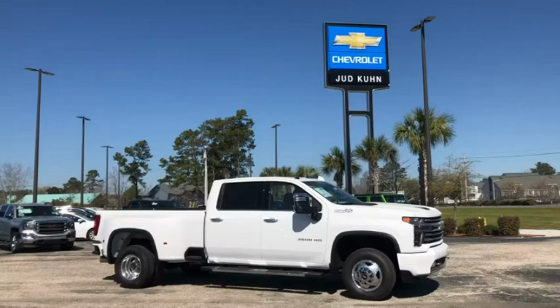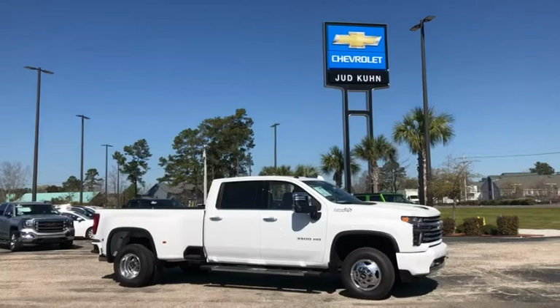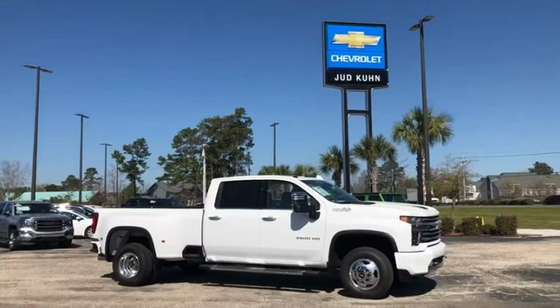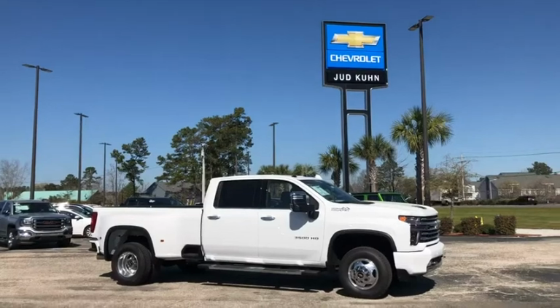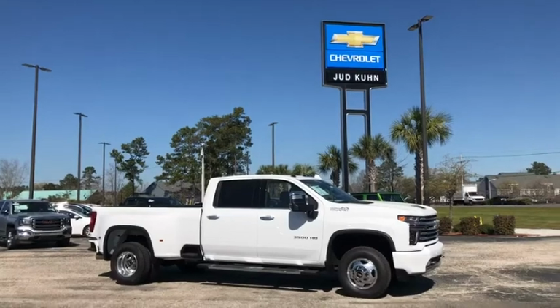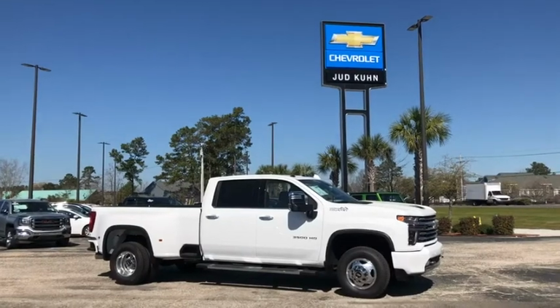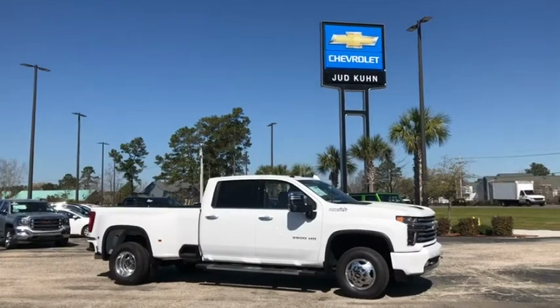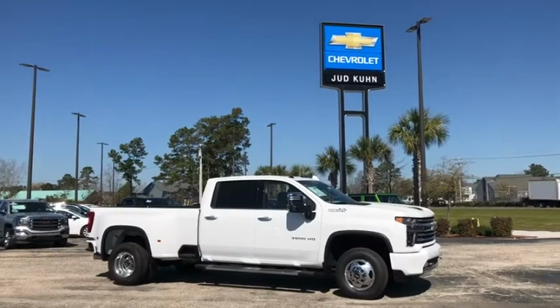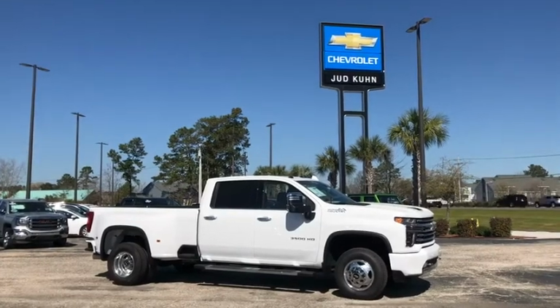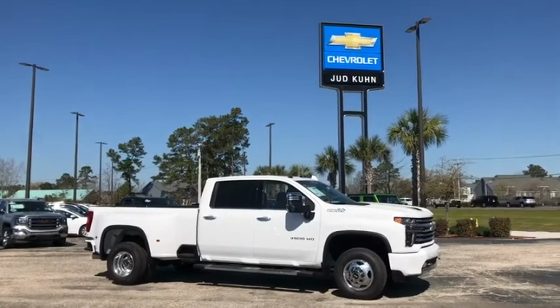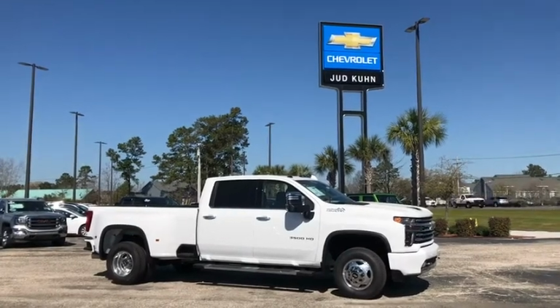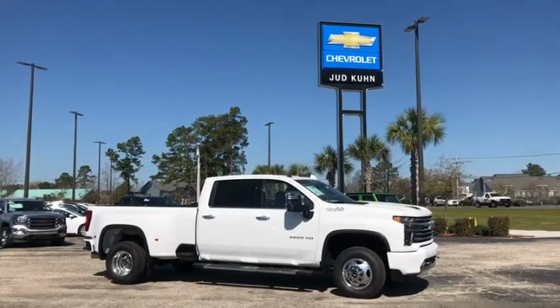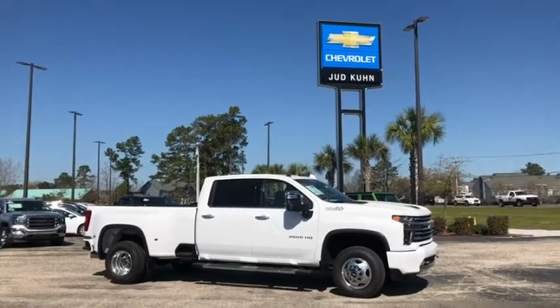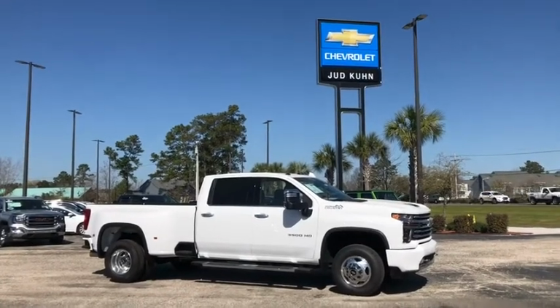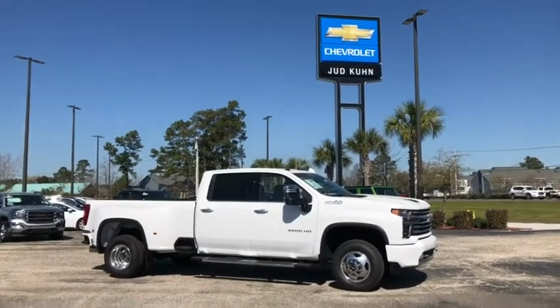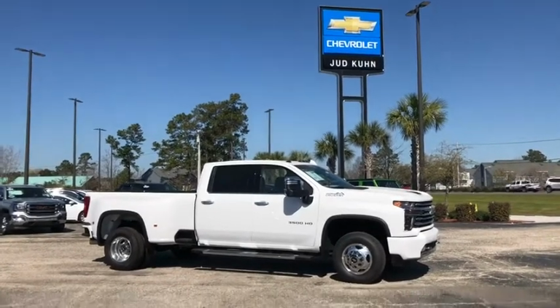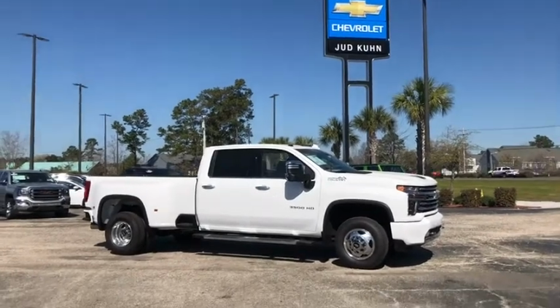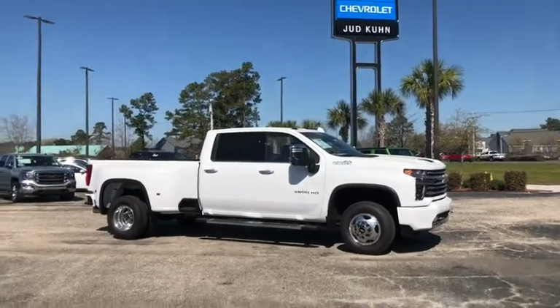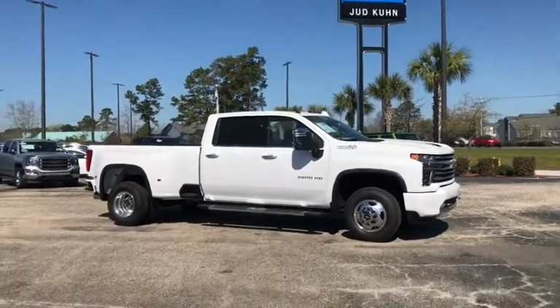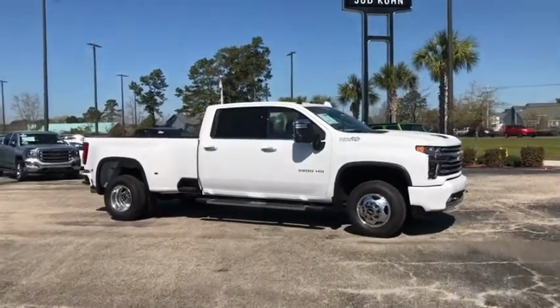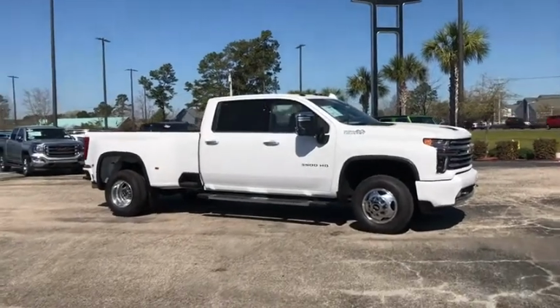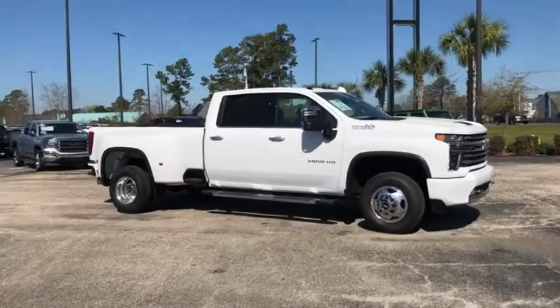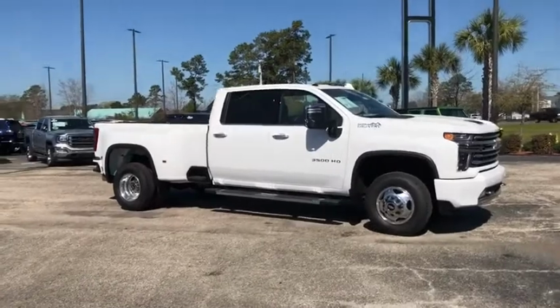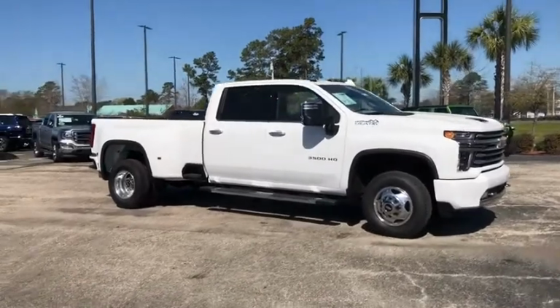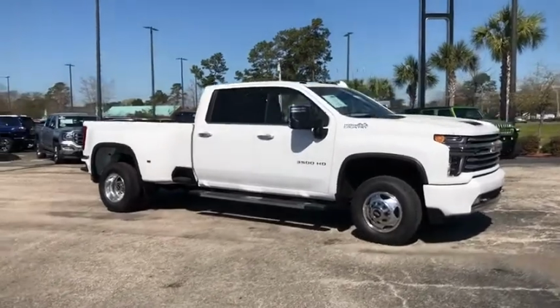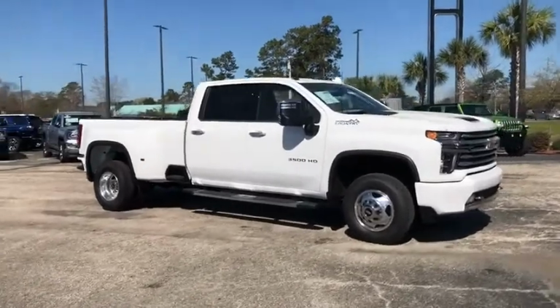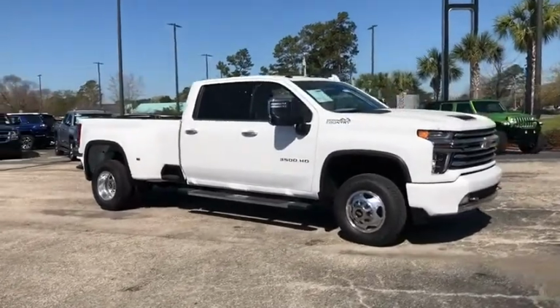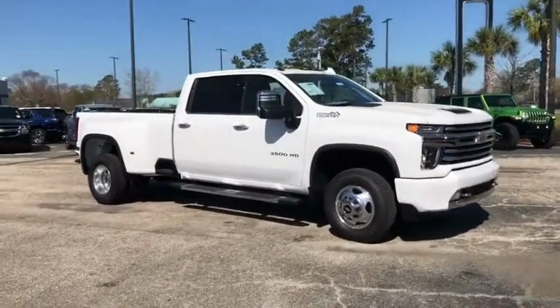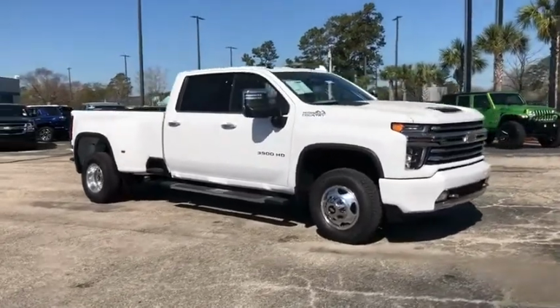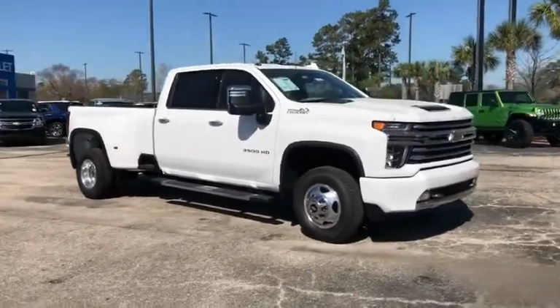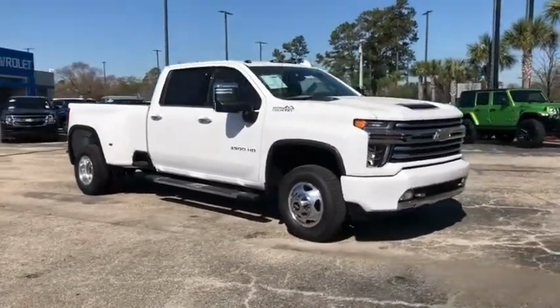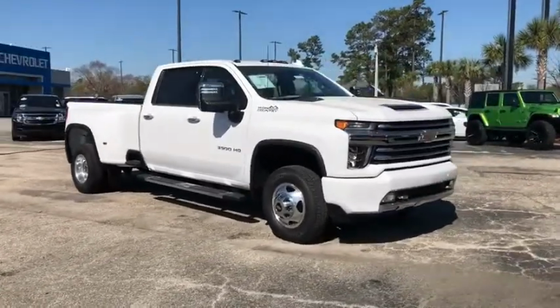Take a ride in the 2020 Chevrolet Silverado 3500 HD. Pros: everything. Cons: nothing.